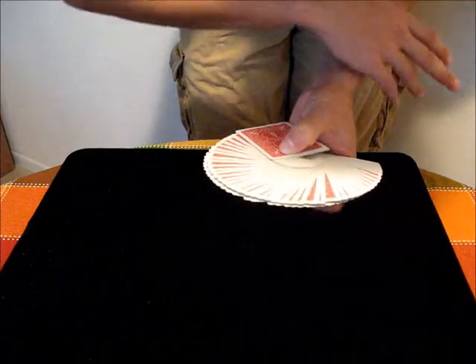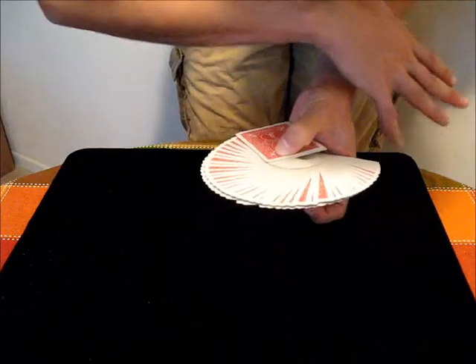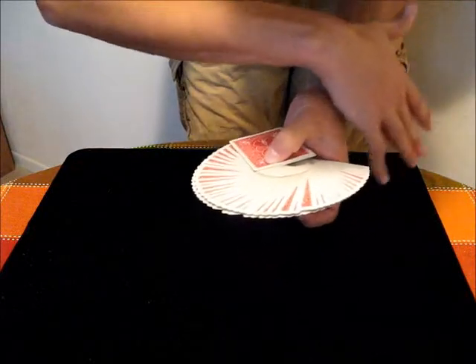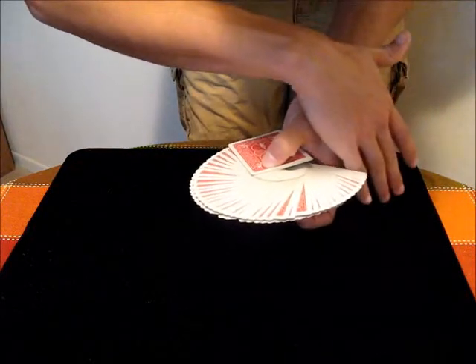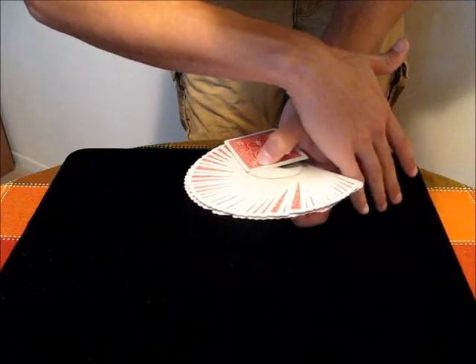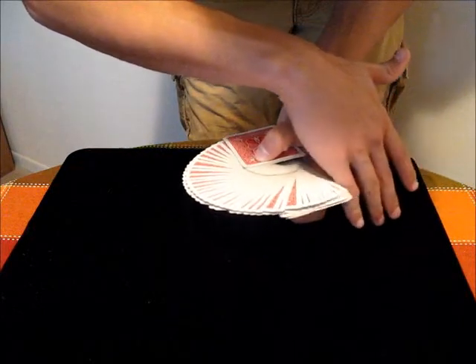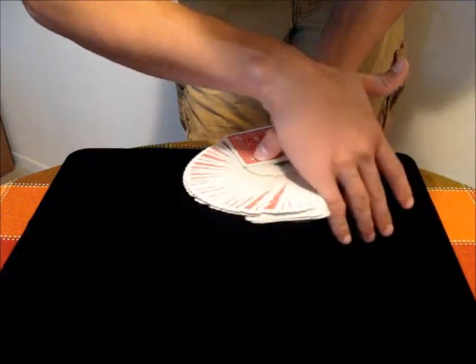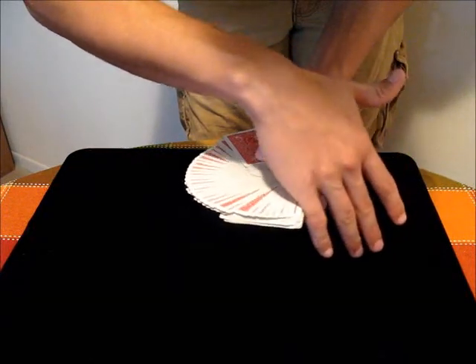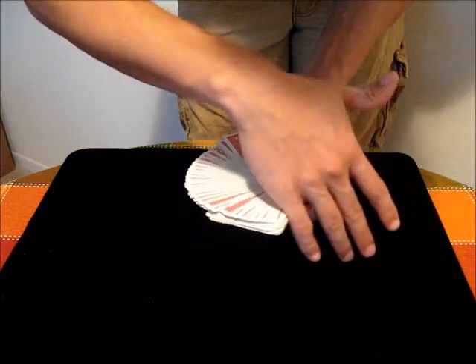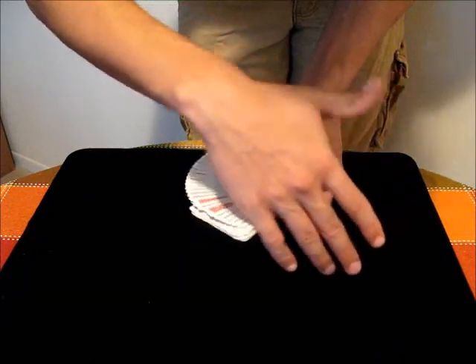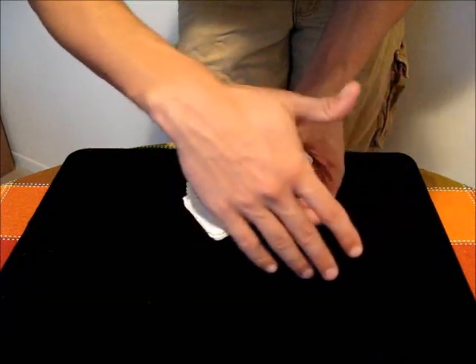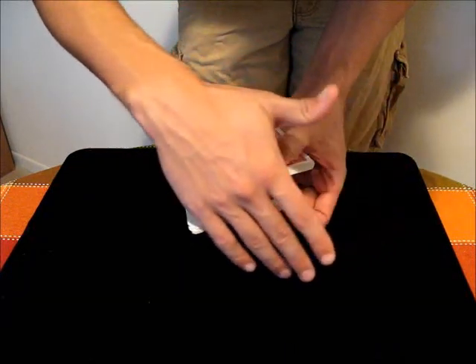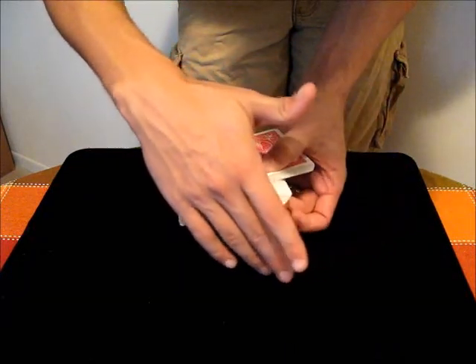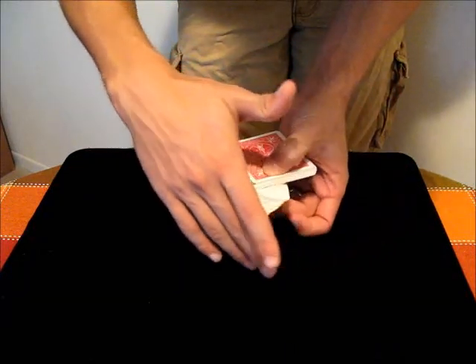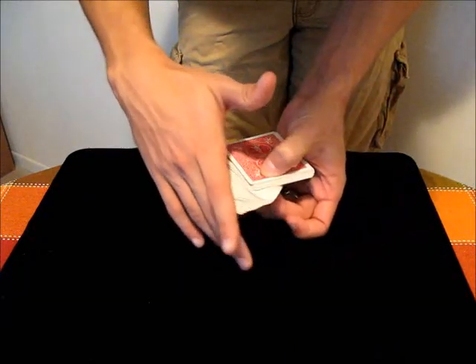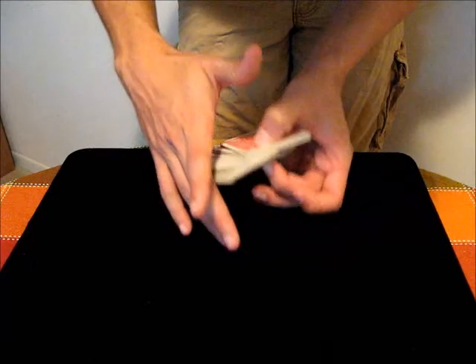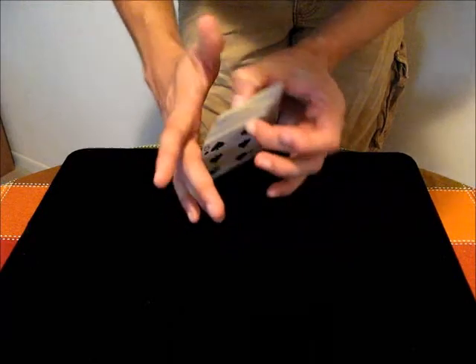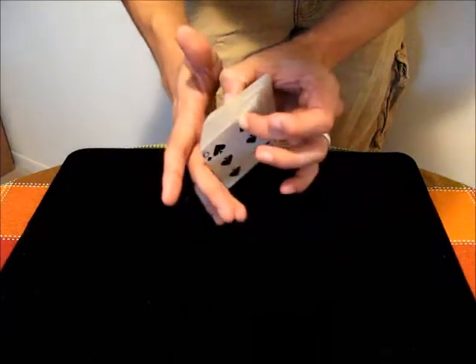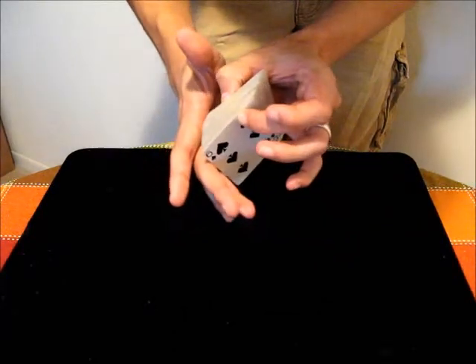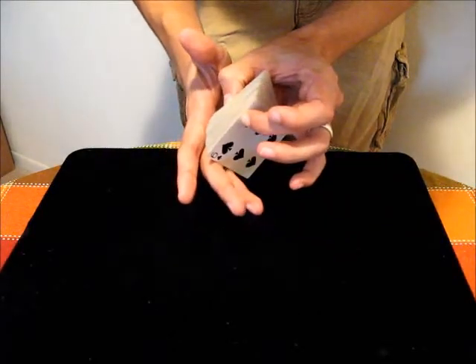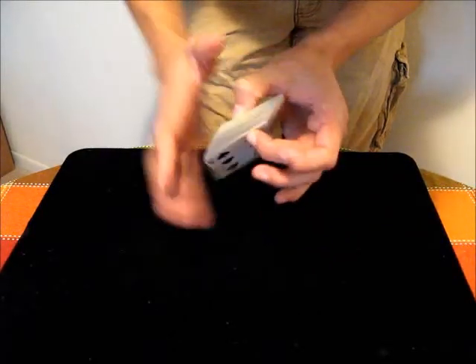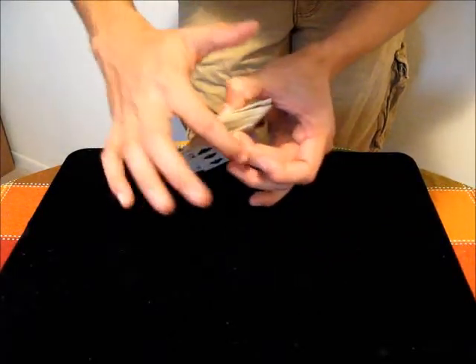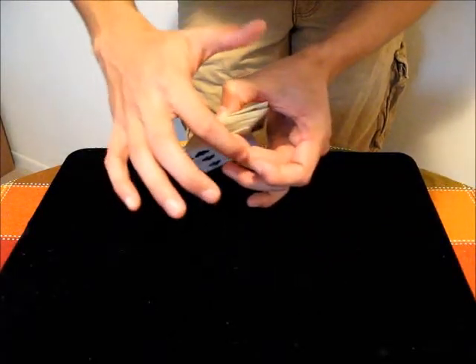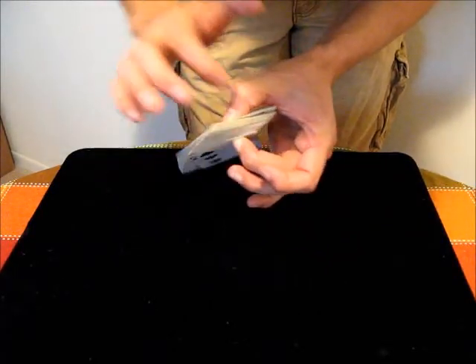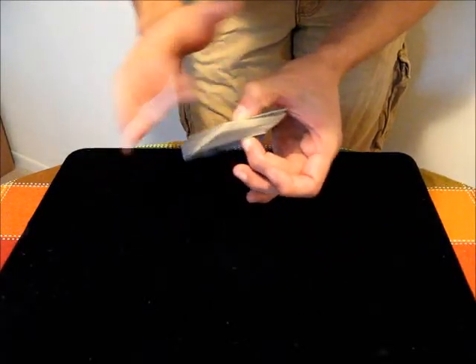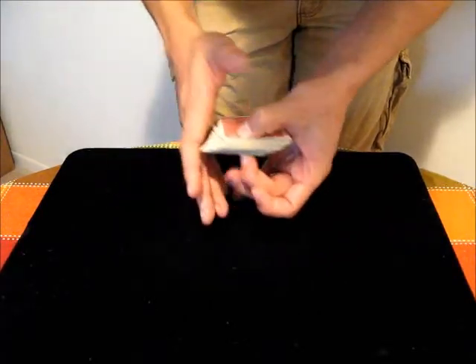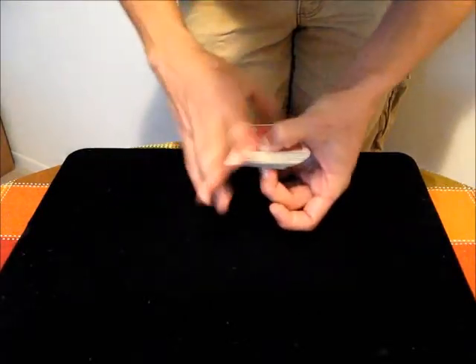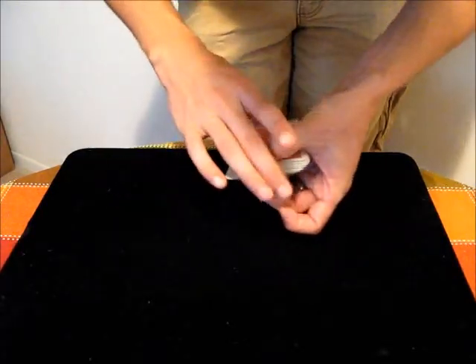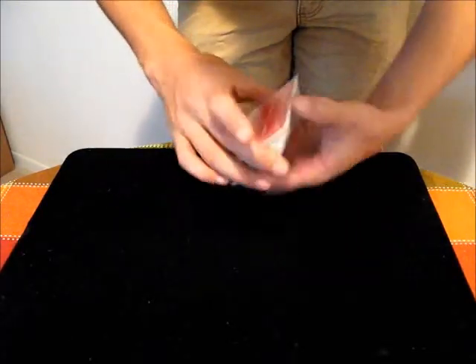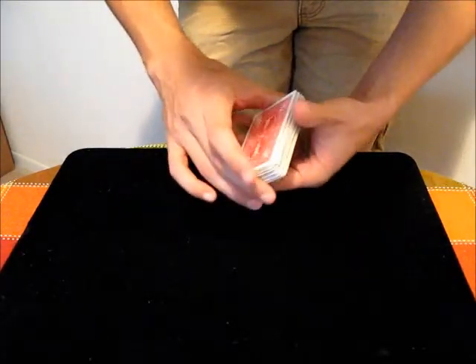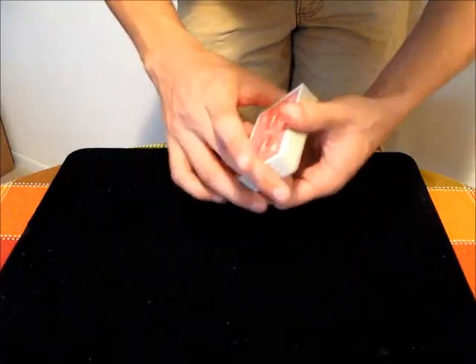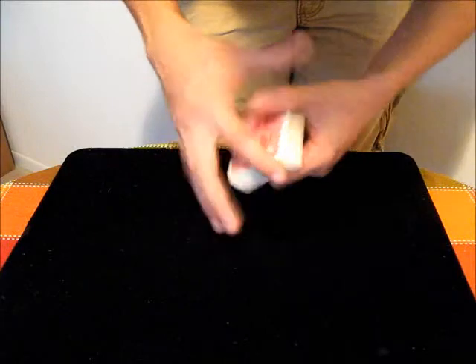To close it, all you do is just bring that other hand and make contact with all the cards, until they just pivot around your middle finger and thumb, and then you can close it and square the deck.